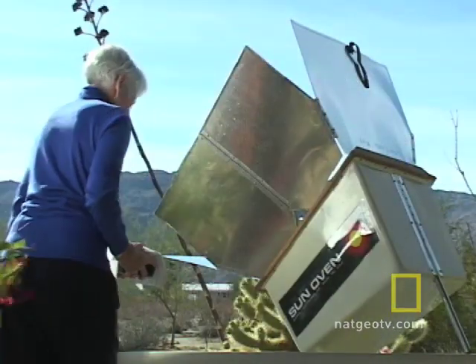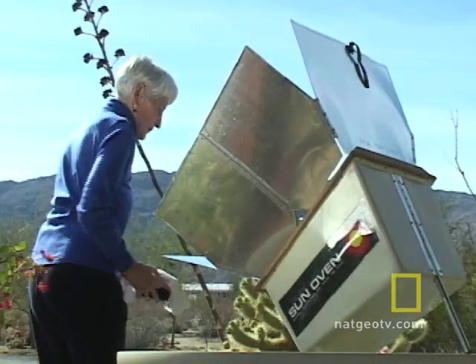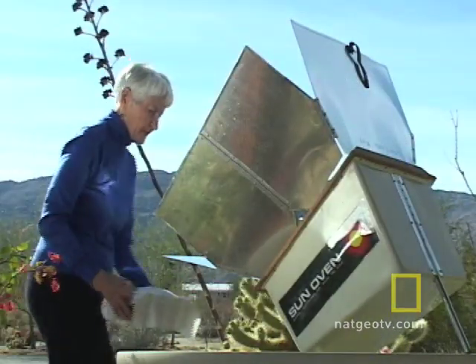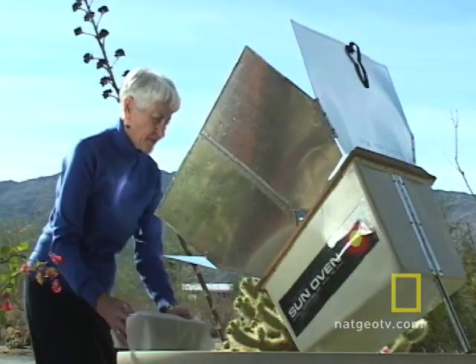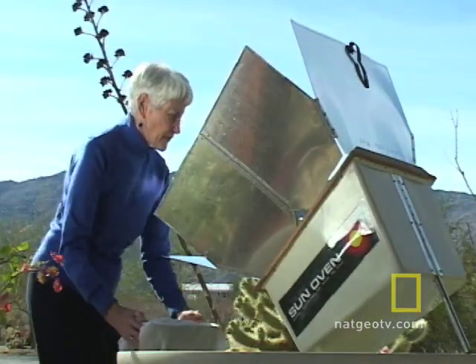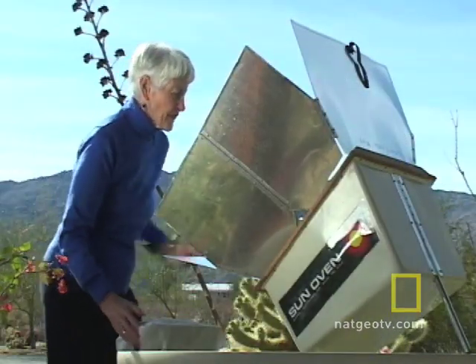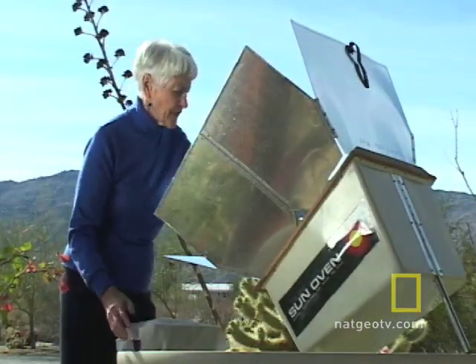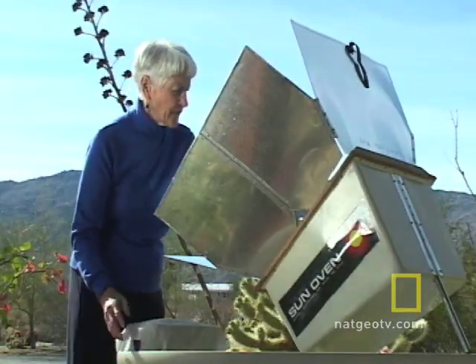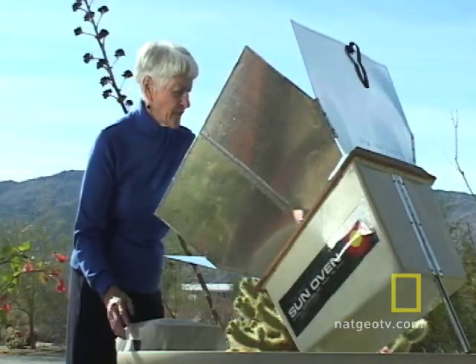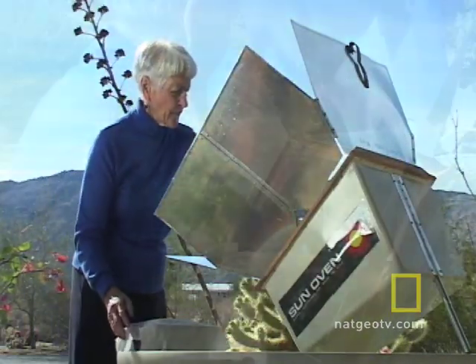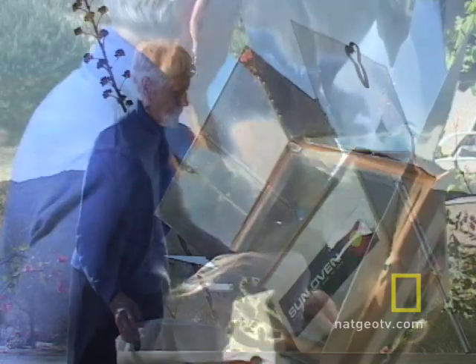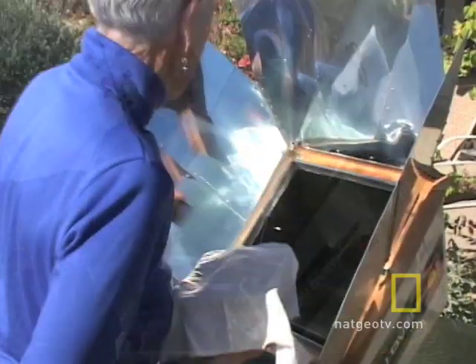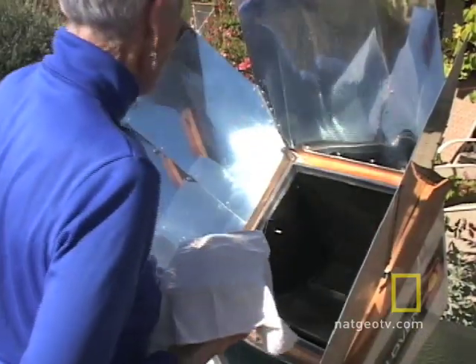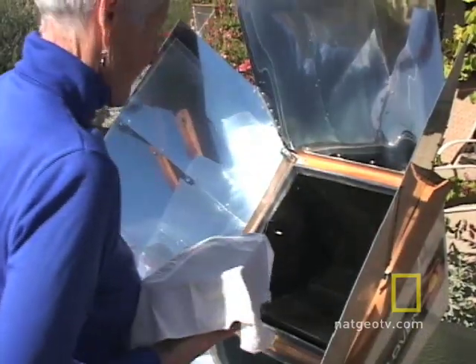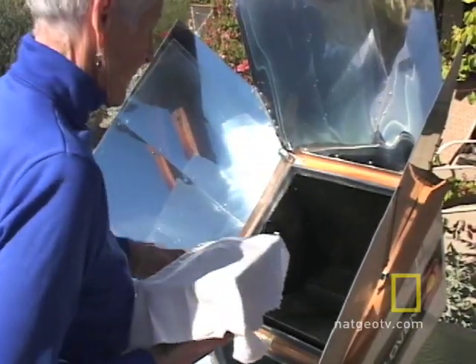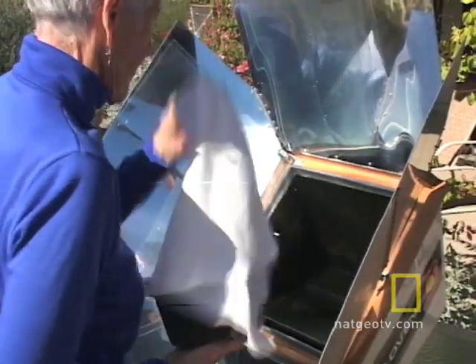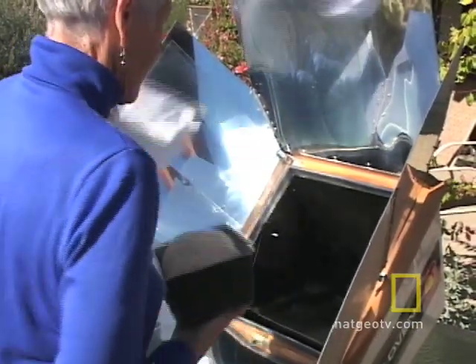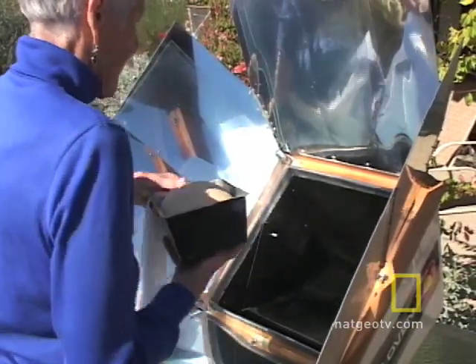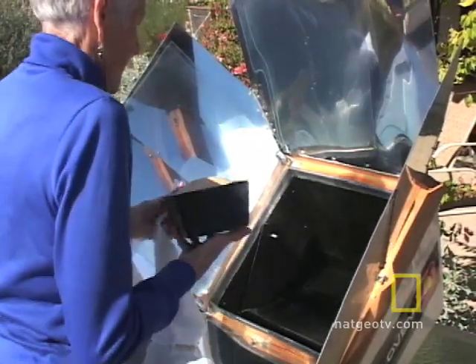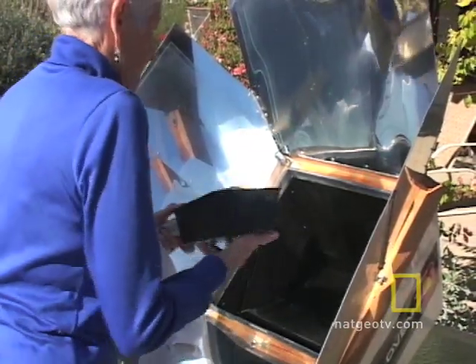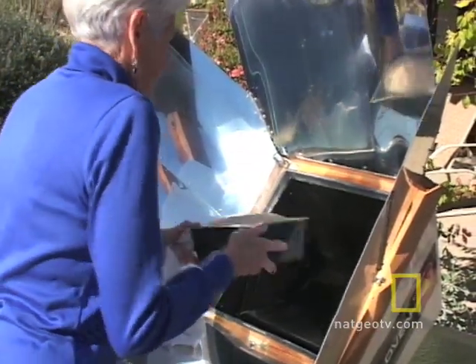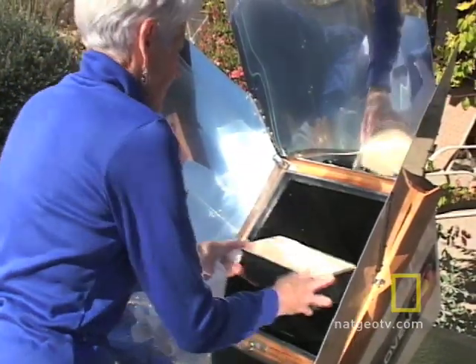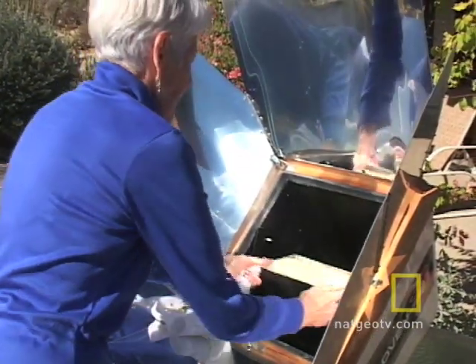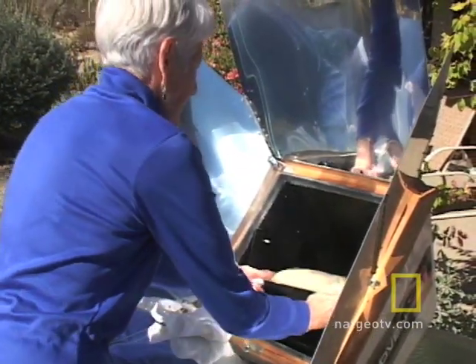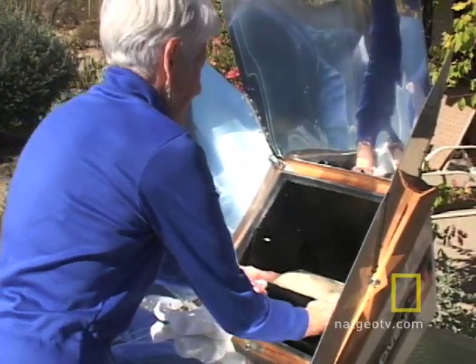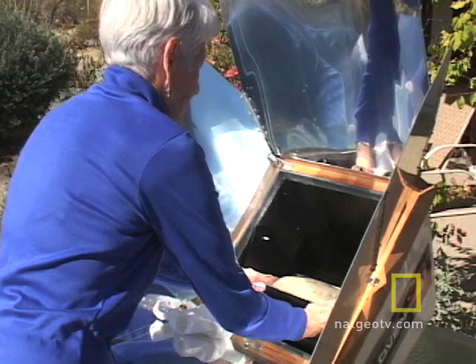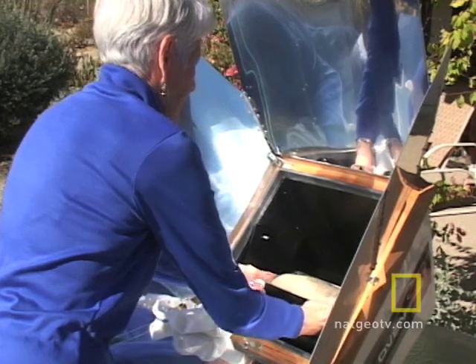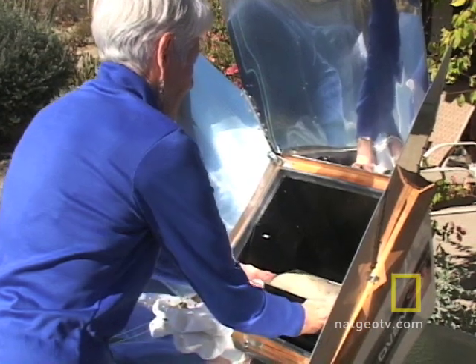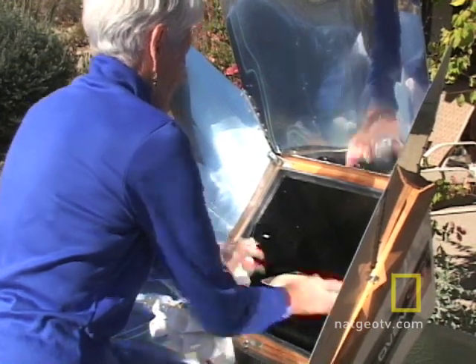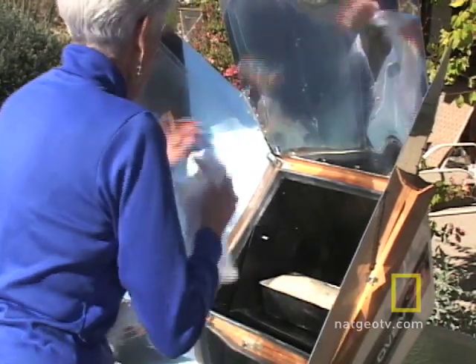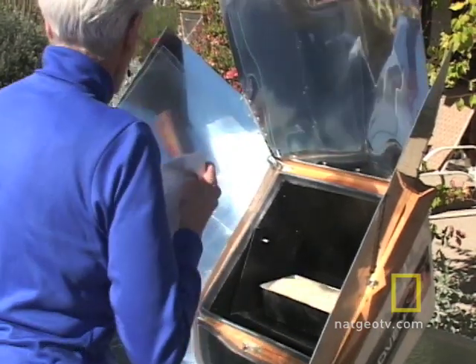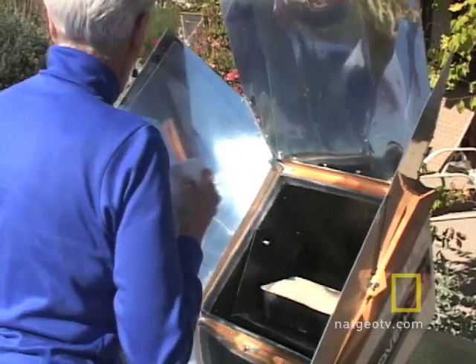It's a cool day in Borrego Springs, California, but Eleanor Schimmel is cooking al fresco. She's using no electricity, no gas, no charcoal or wood.